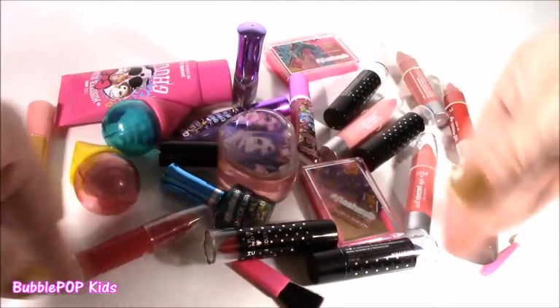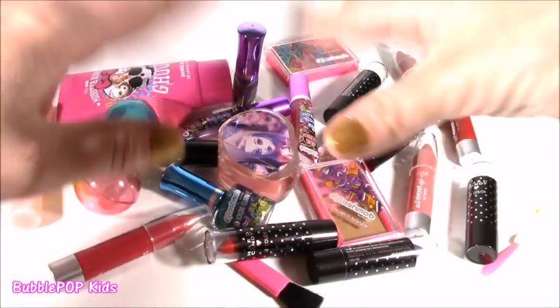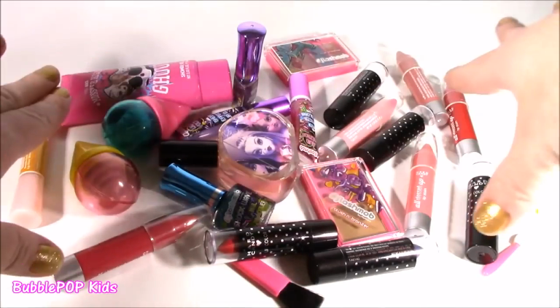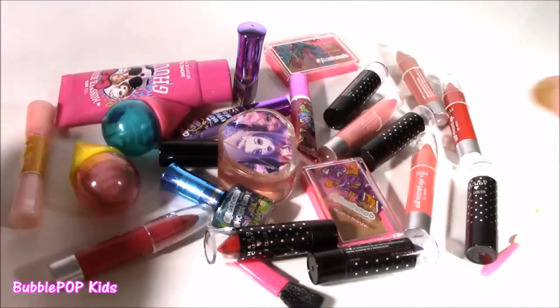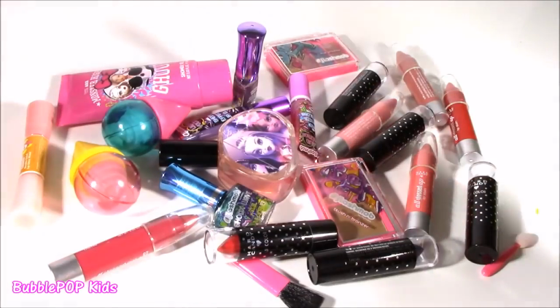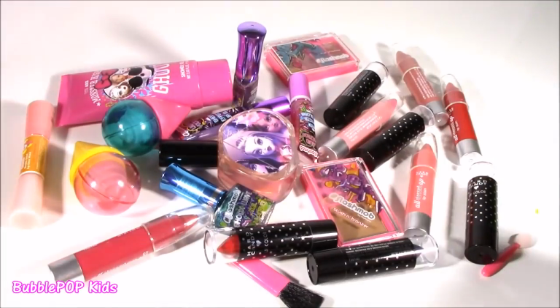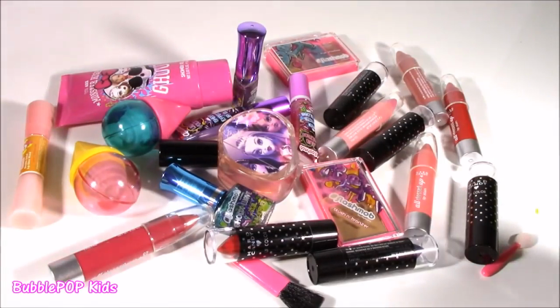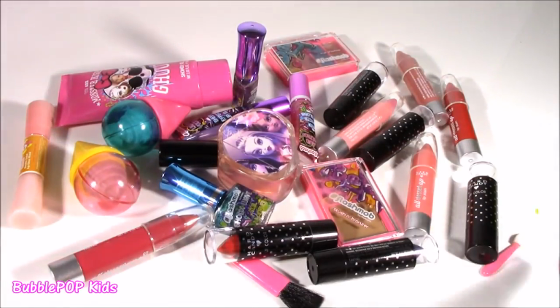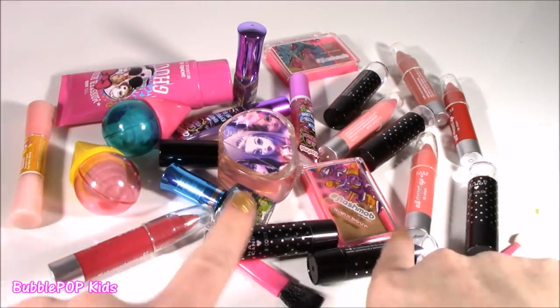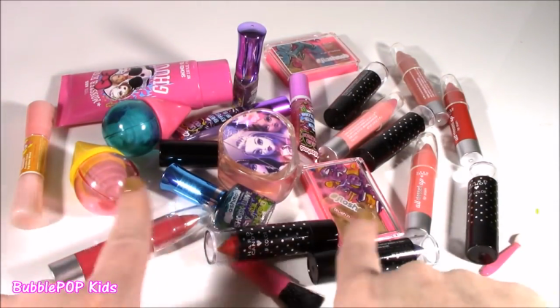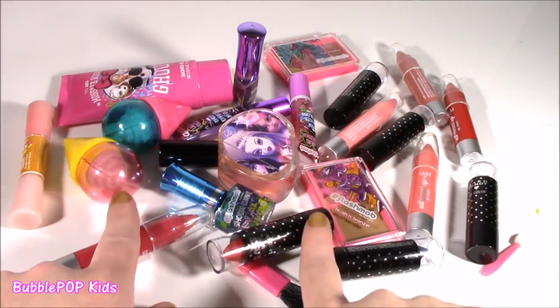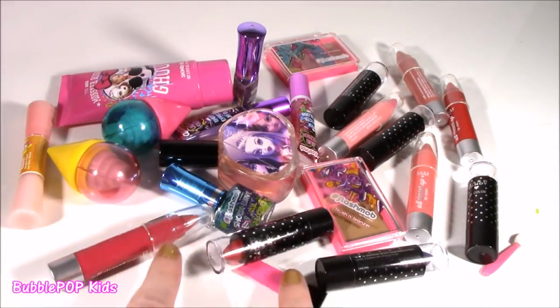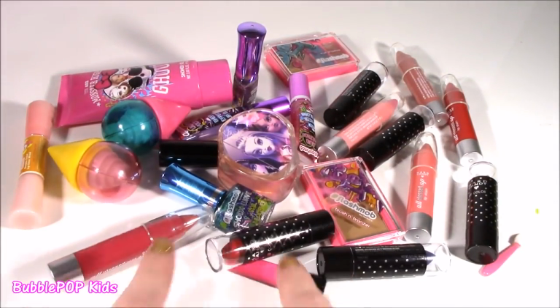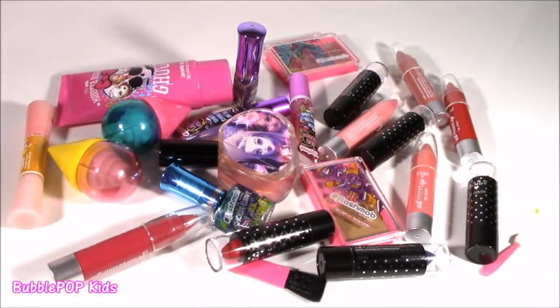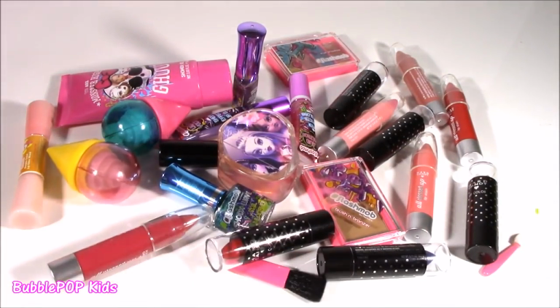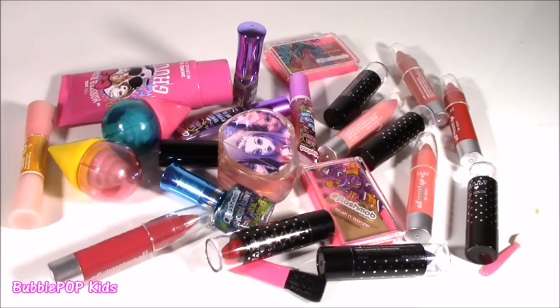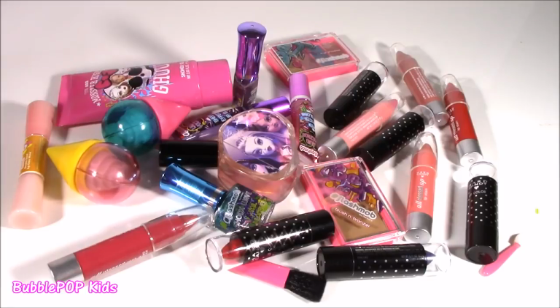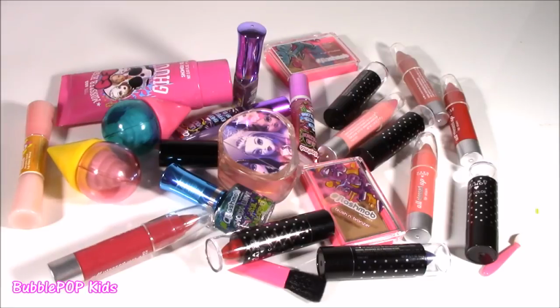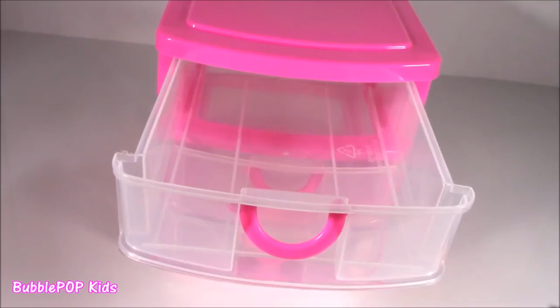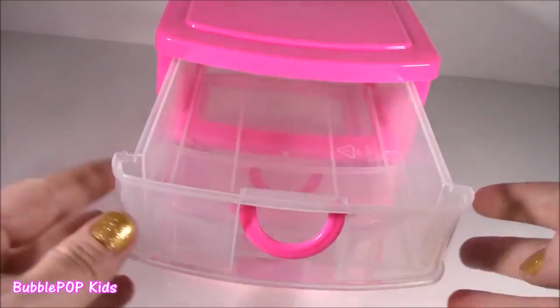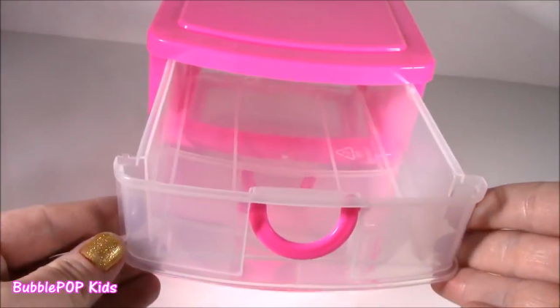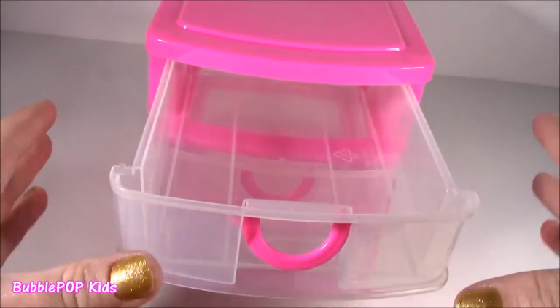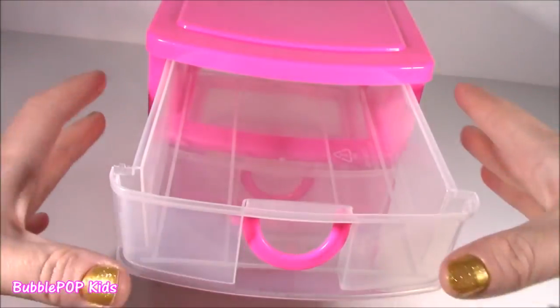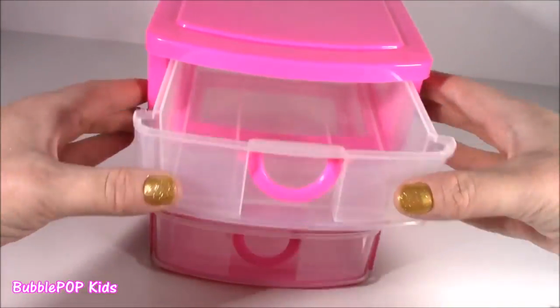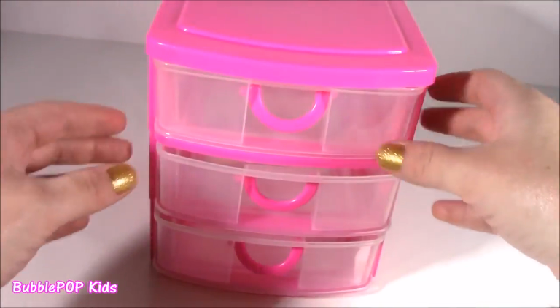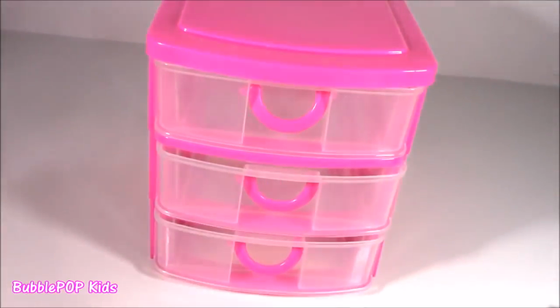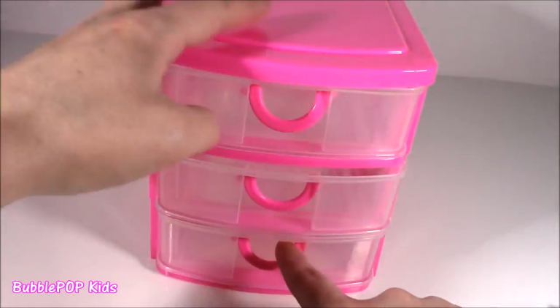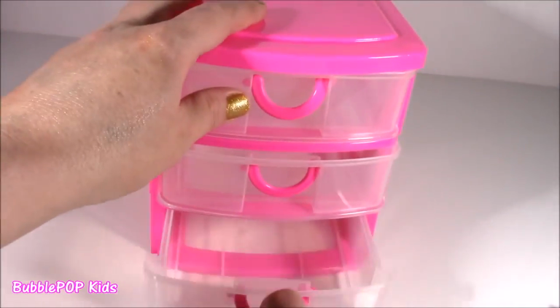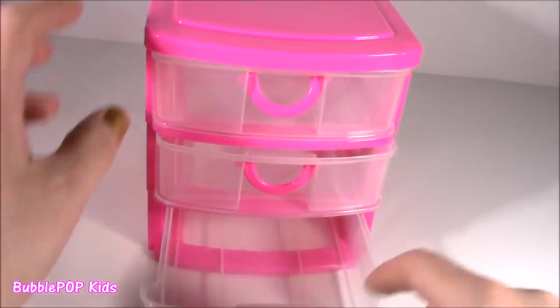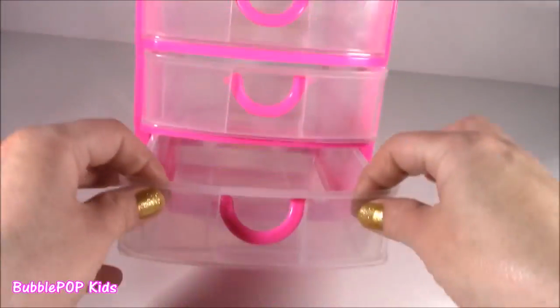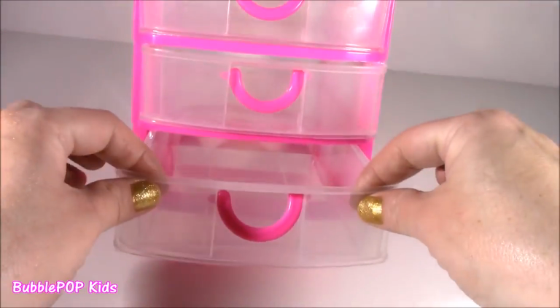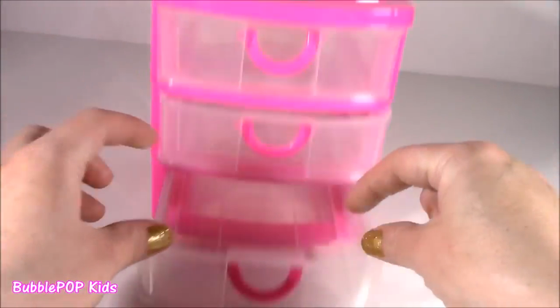The grand finale — we are going to organize this stuff. We get three different drawers. Let's categorize — put the lip products in the first drawer because they are the best, and put that stinky perfume in the bottom.